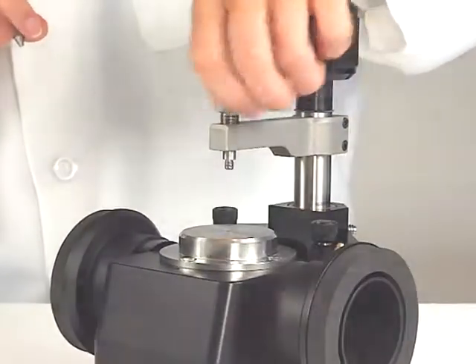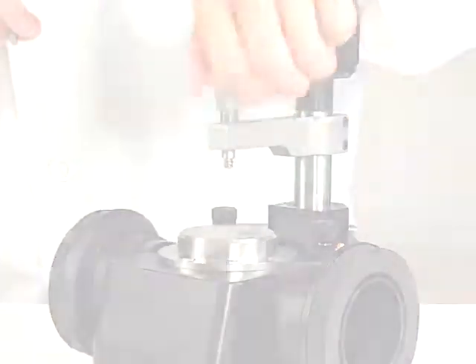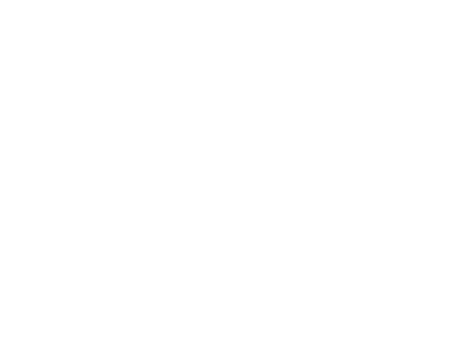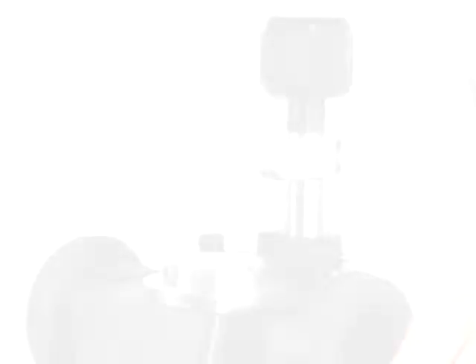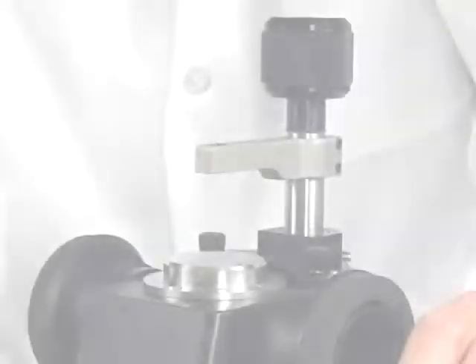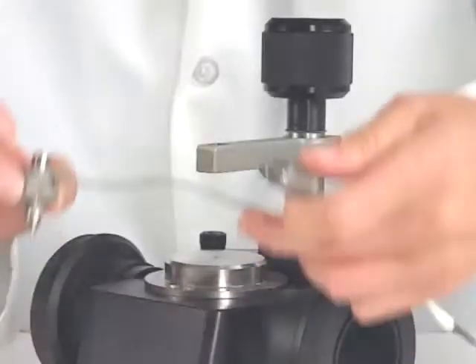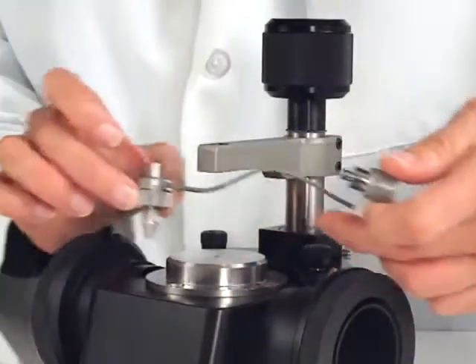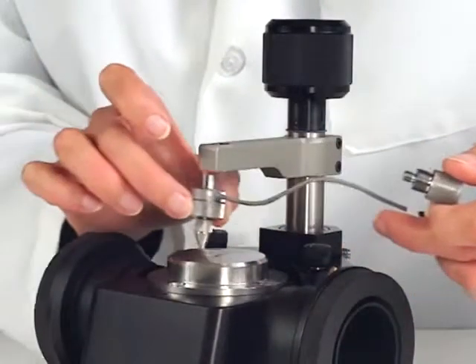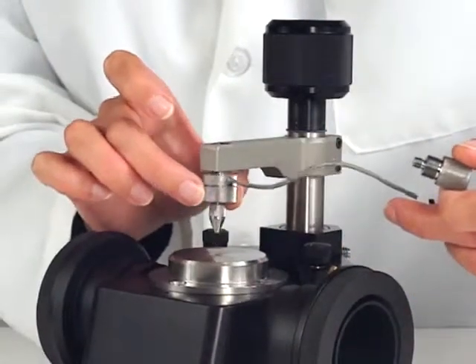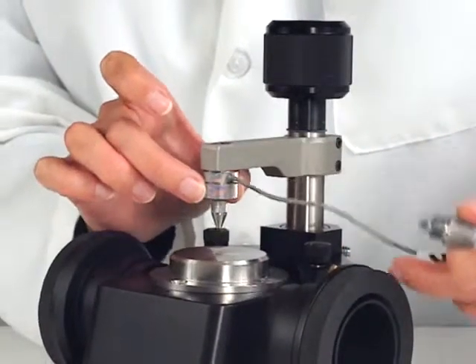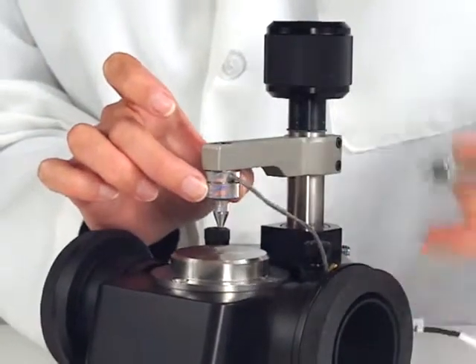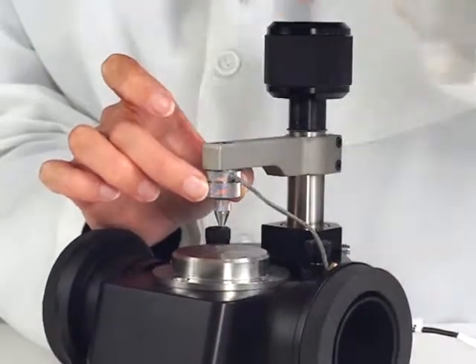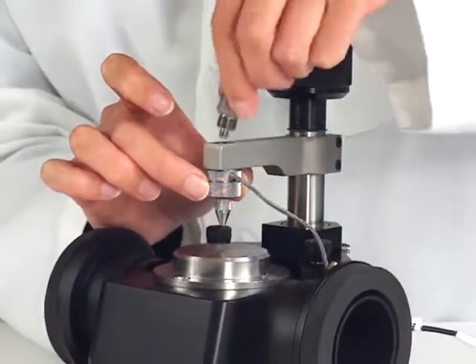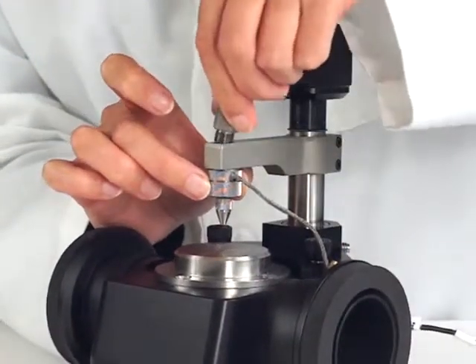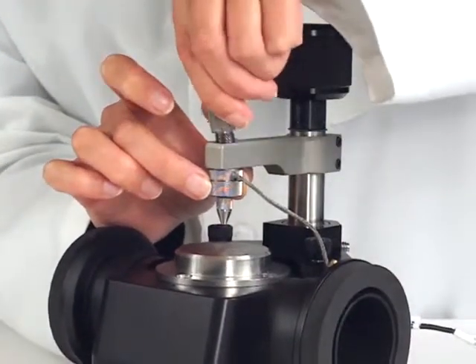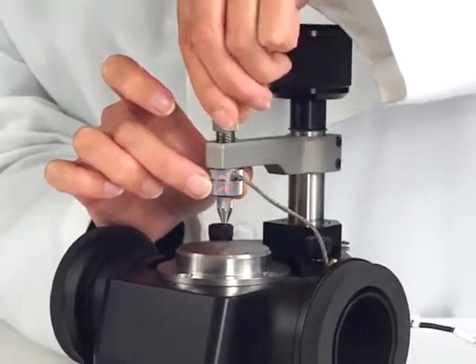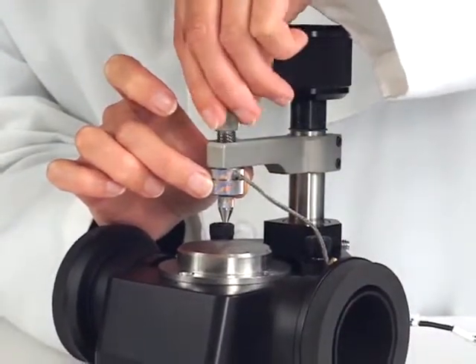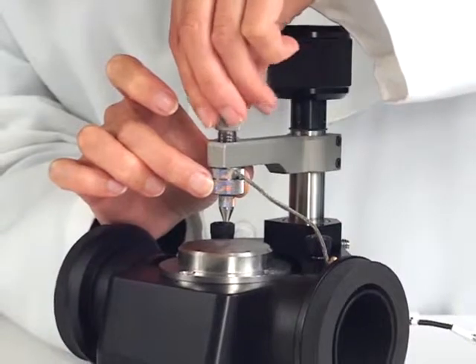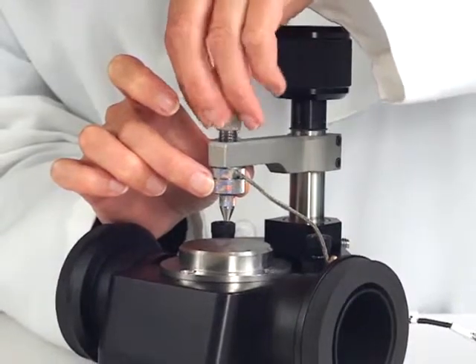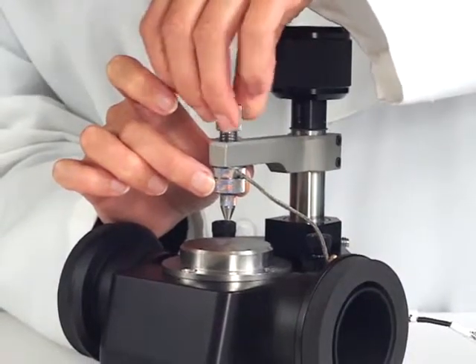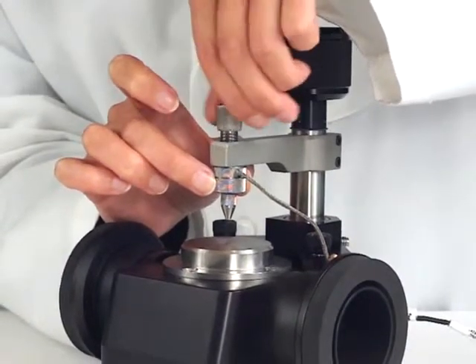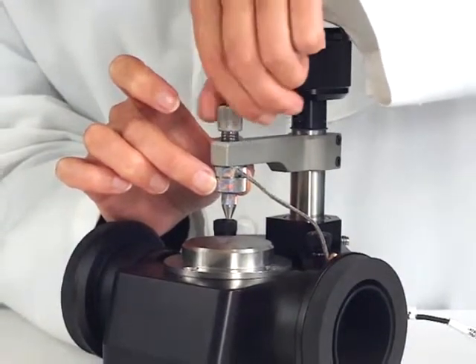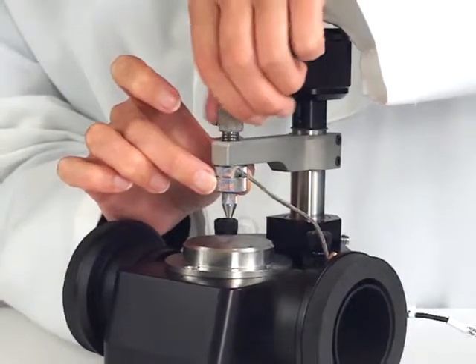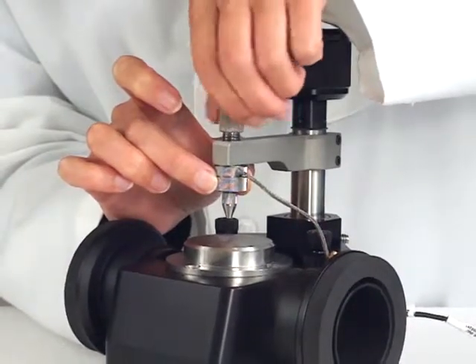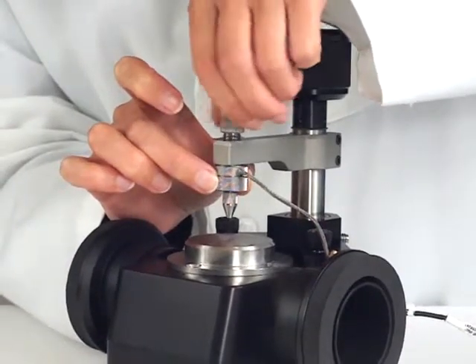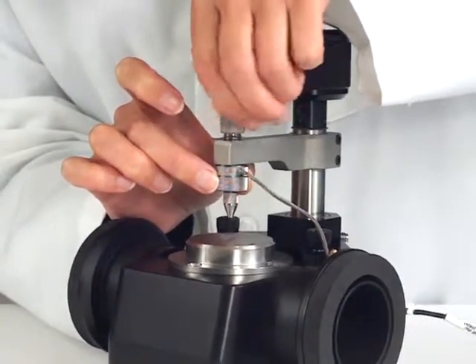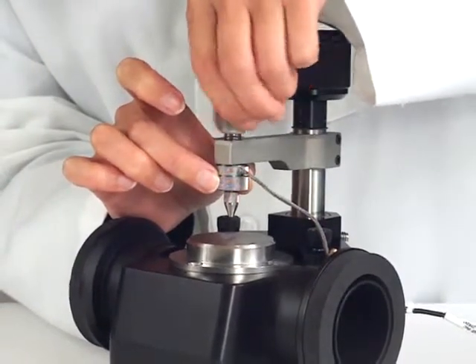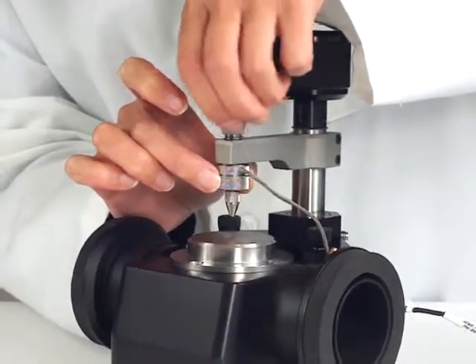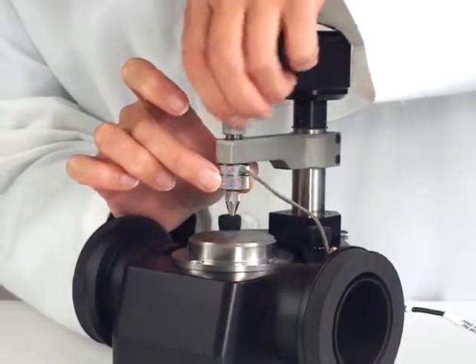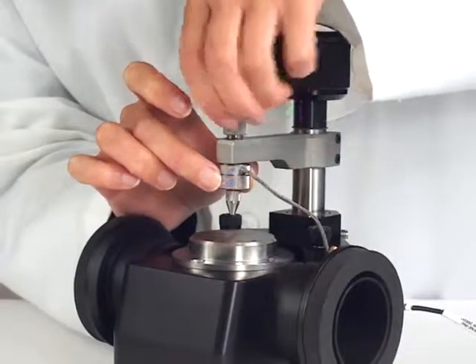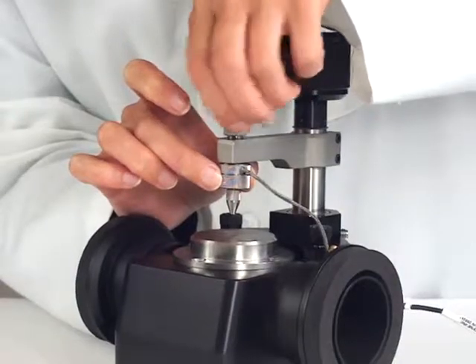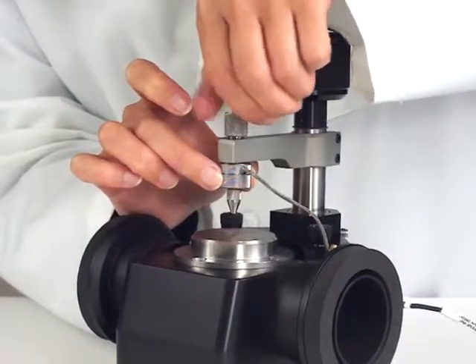Hold the digital force adapter assembly against the underside of the clamp arm hole. The assembly should be touching the arm. Attach the holder screw from the top of the clamp arm and screw until resistance is felt.